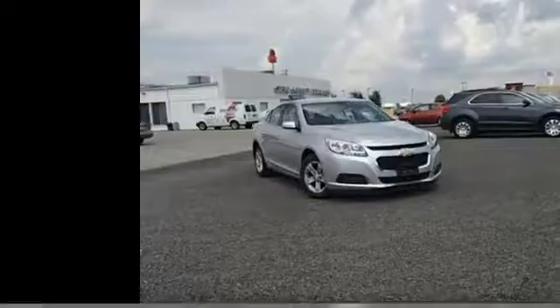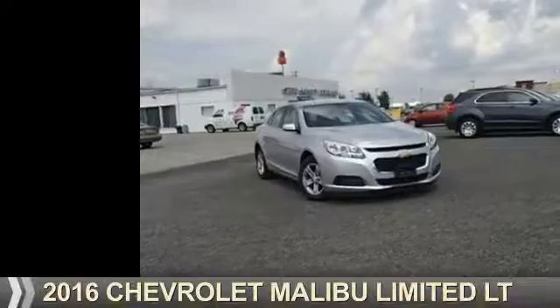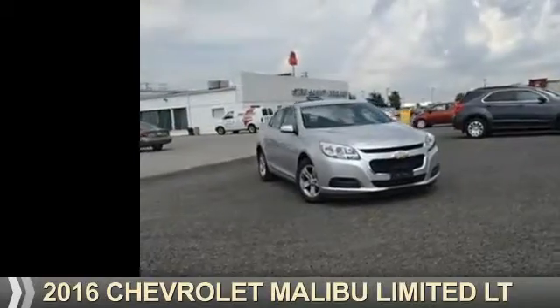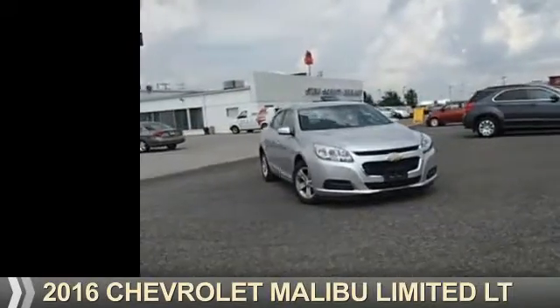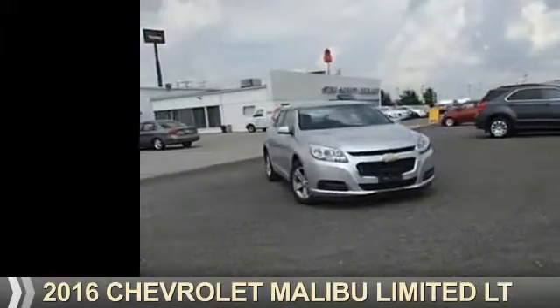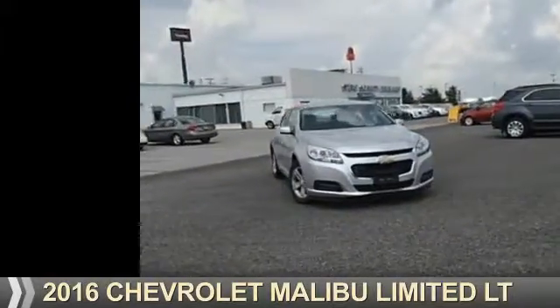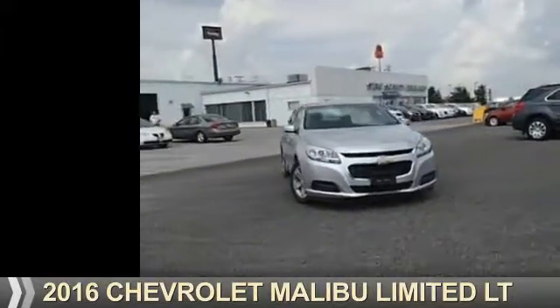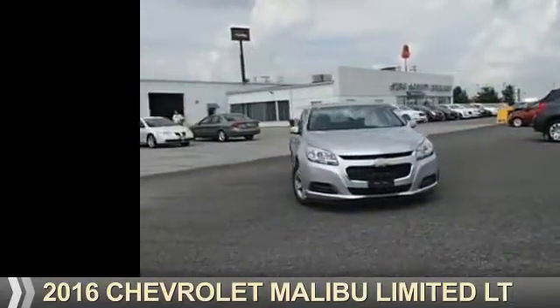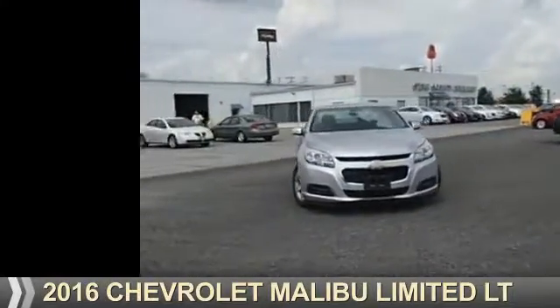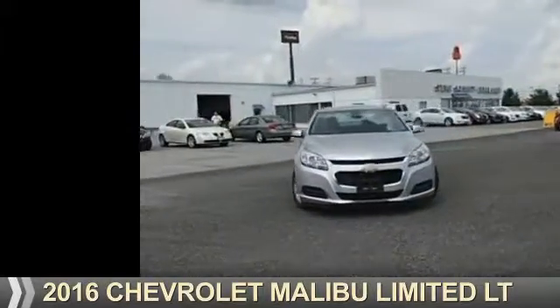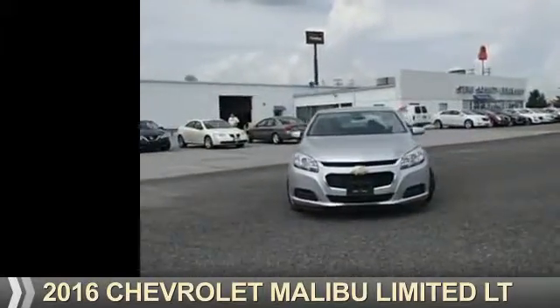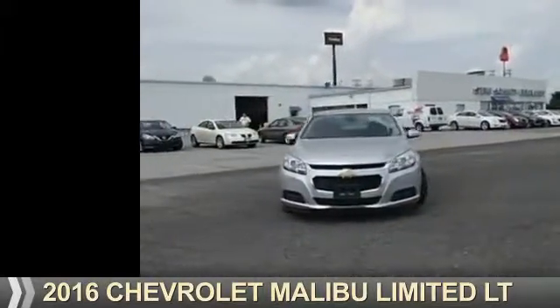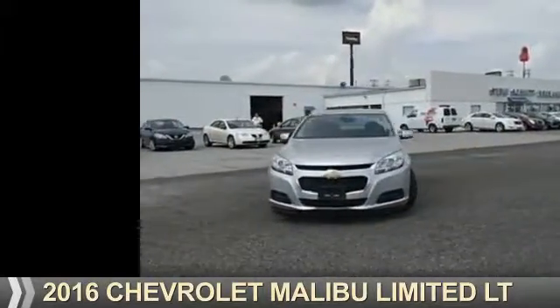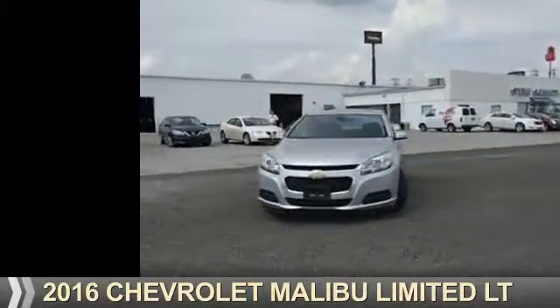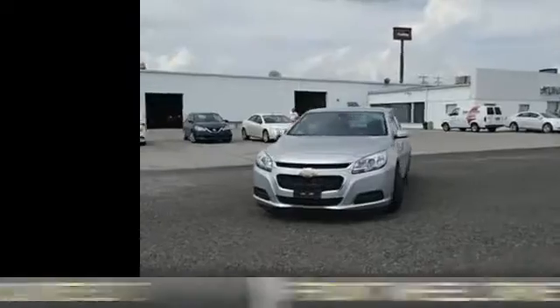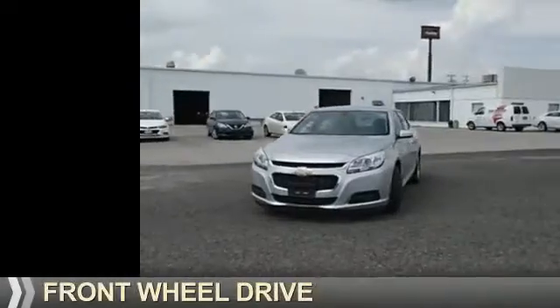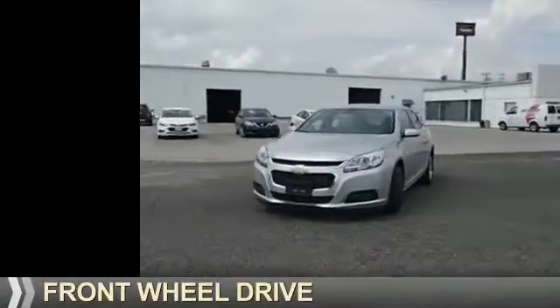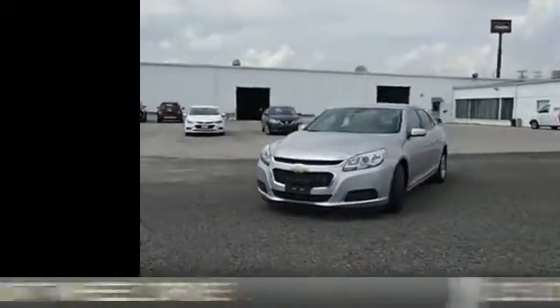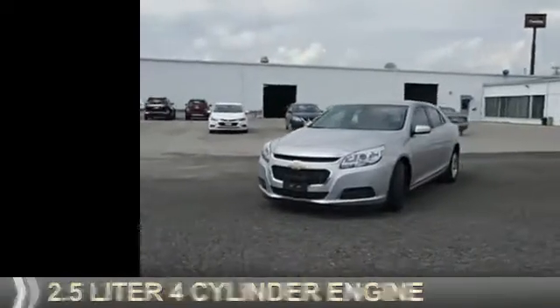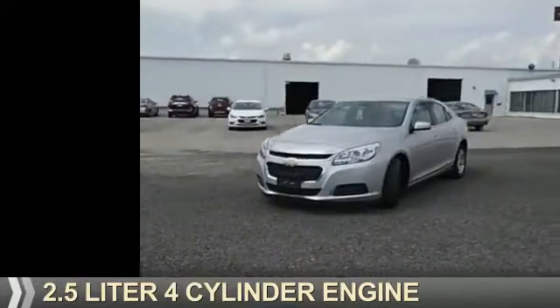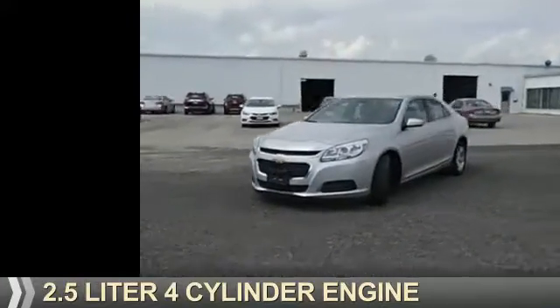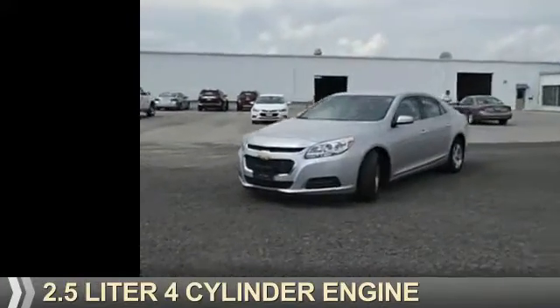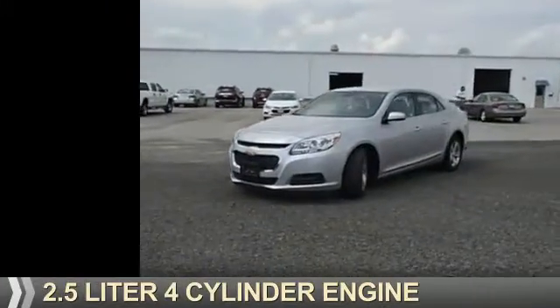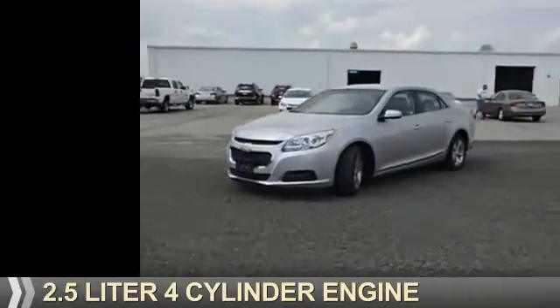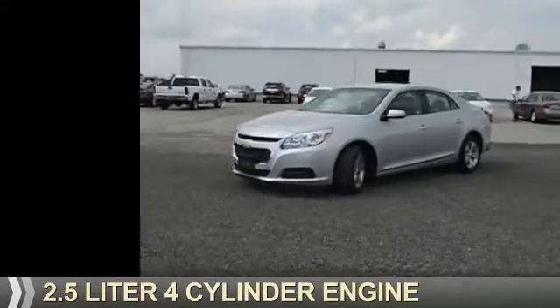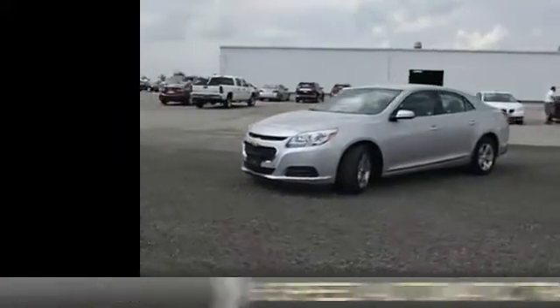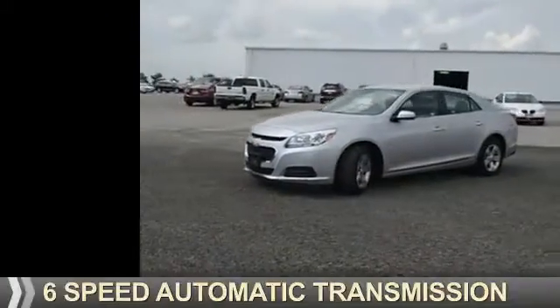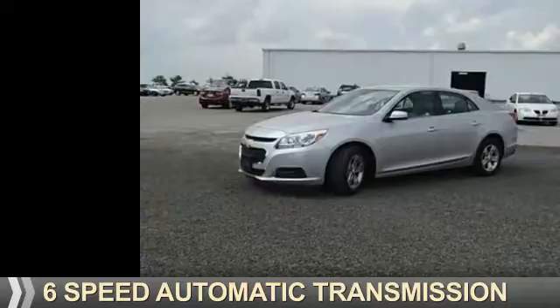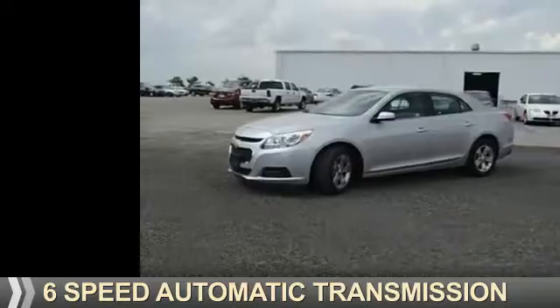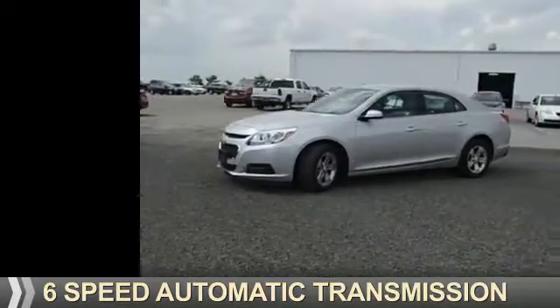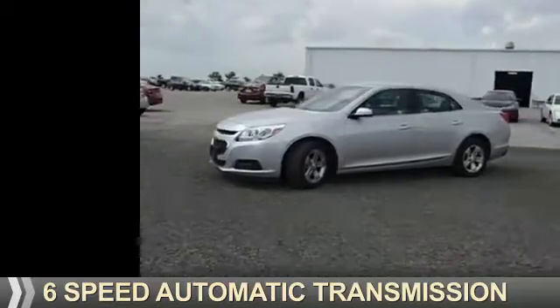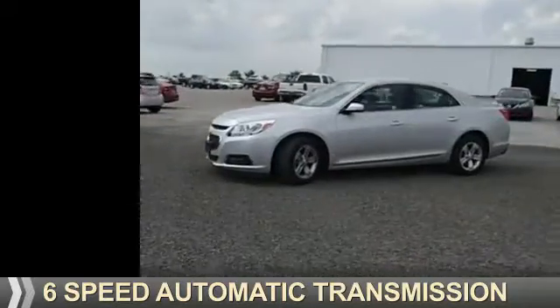Presenting the 2016 Chevrolet Malibu Limited. It's powered by front wheel drive, a 2.5 liter 4-cylinder engine, and a 6-speed automatic transmission.